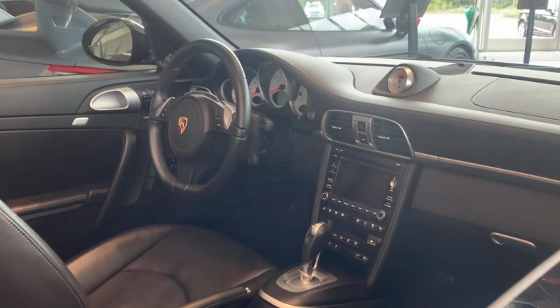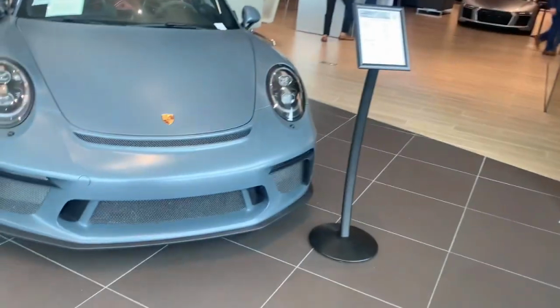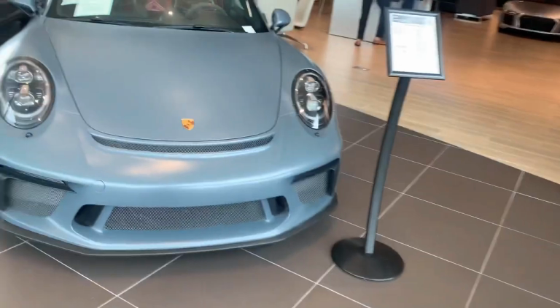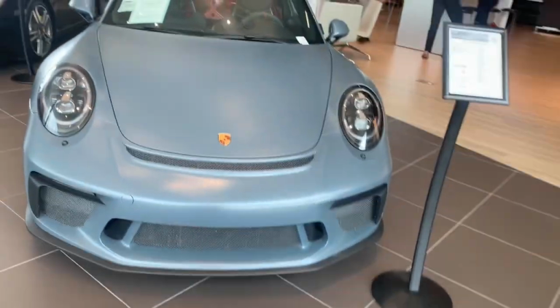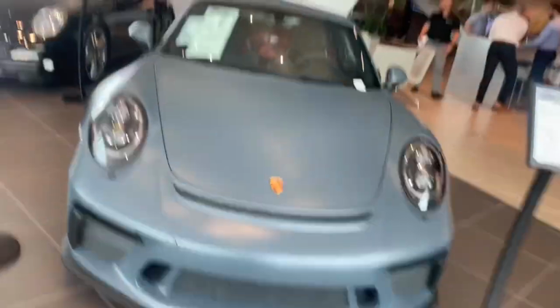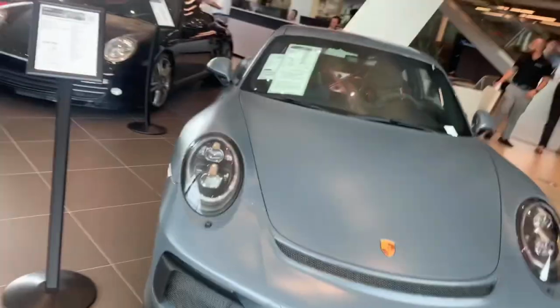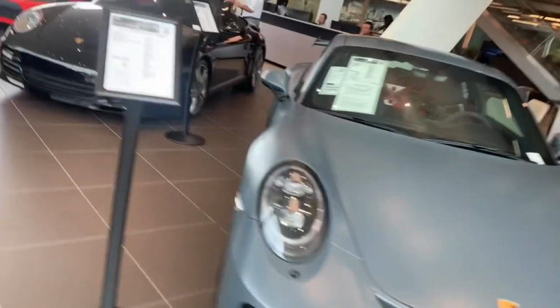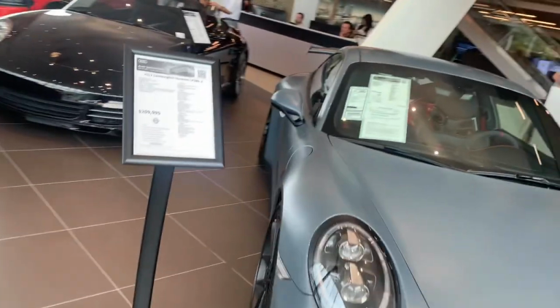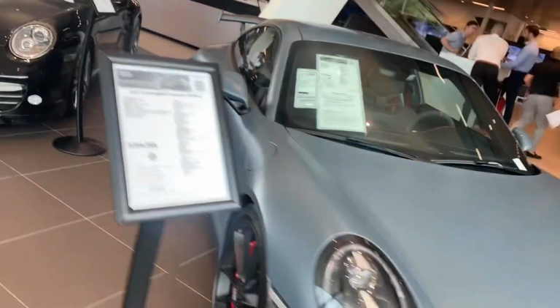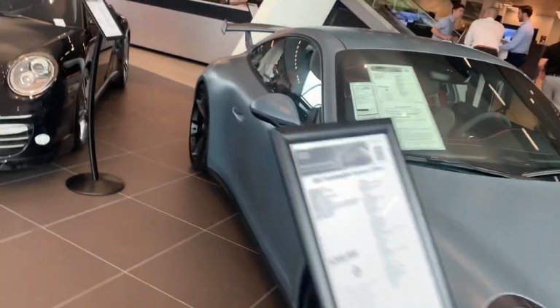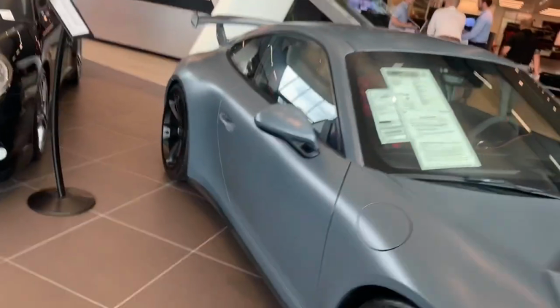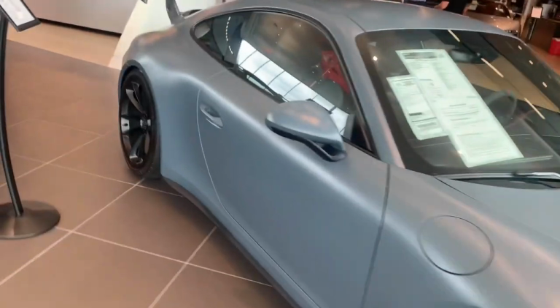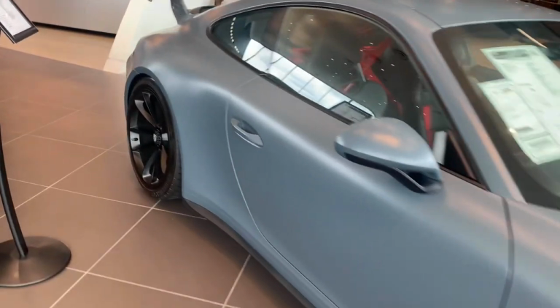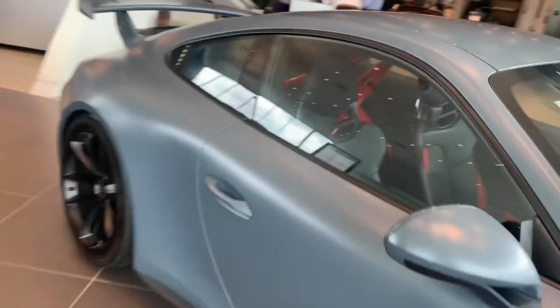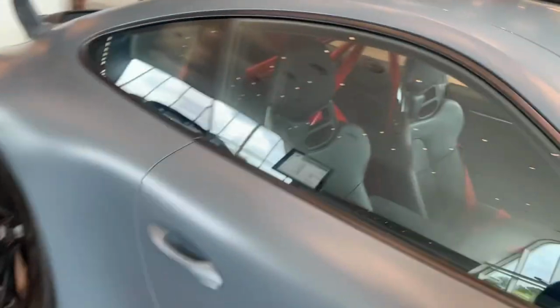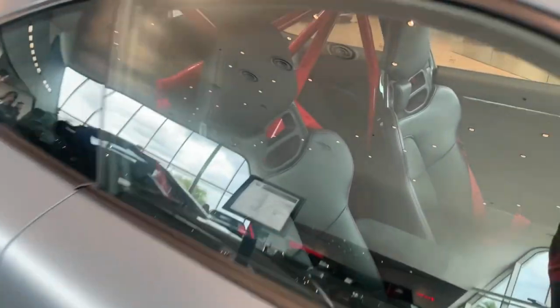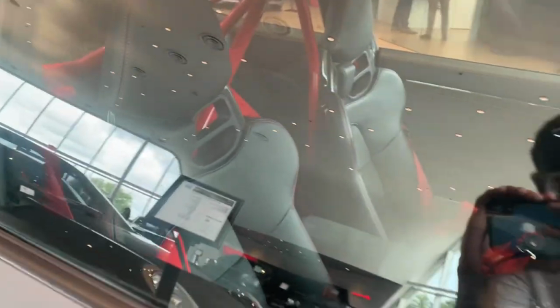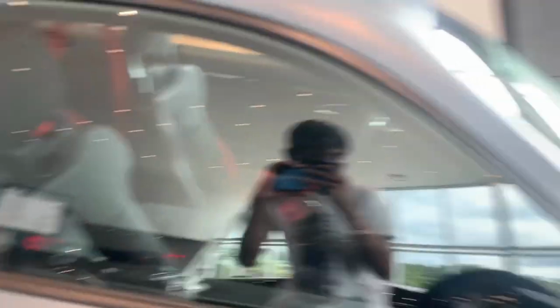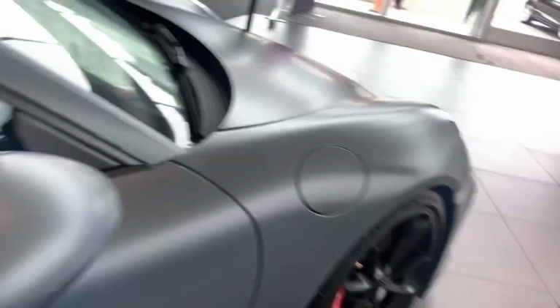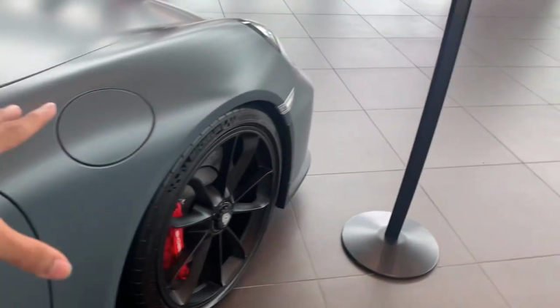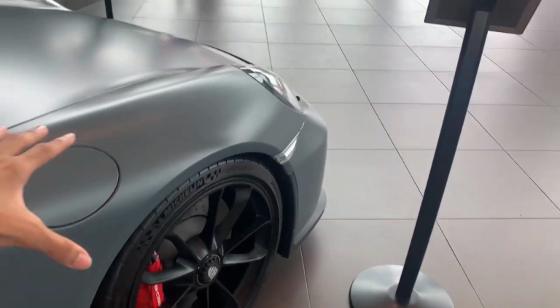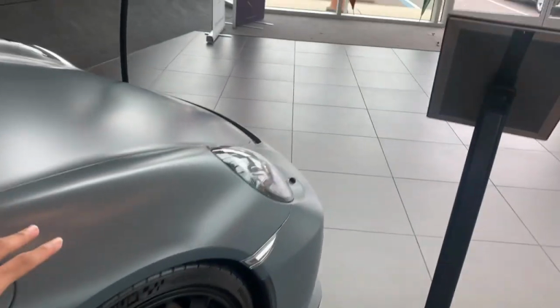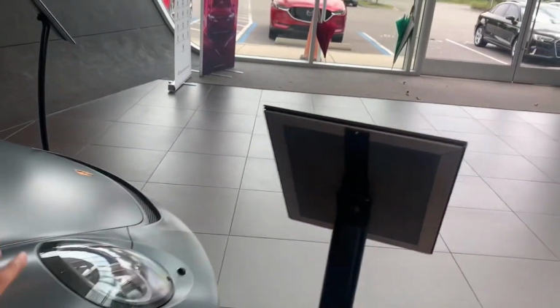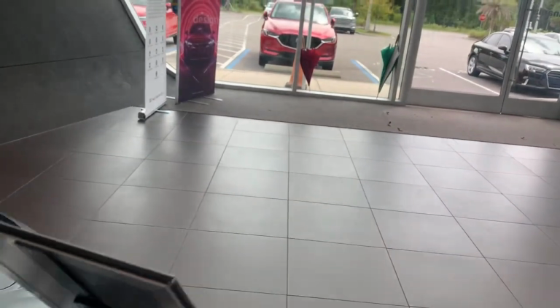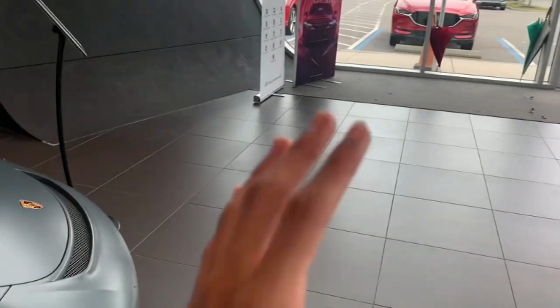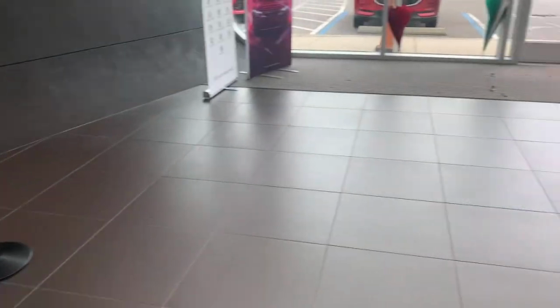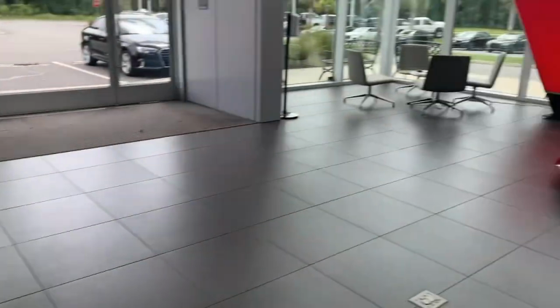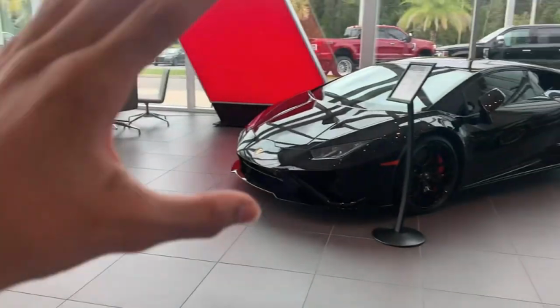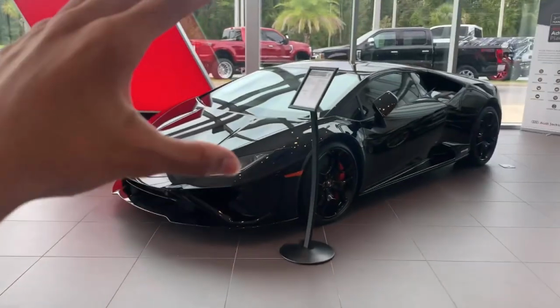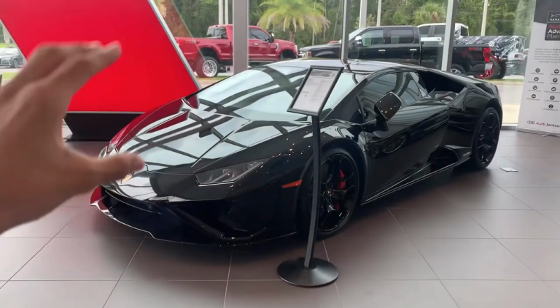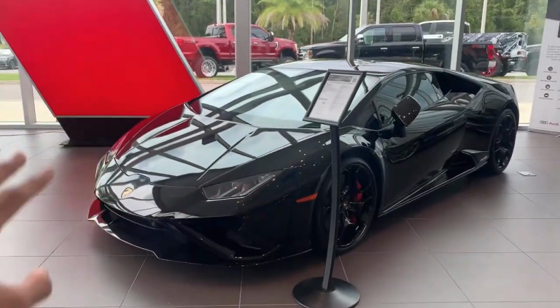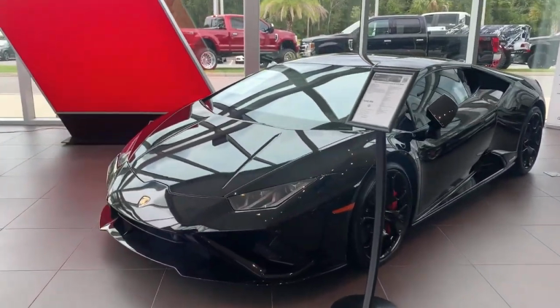This GT3 right here is a PDK, not a manual, but you do have a red roll cage inside — just take a look at that, so cool. The color I don't exactly know the name of, but it is just amazing. Now this is a Huracan Evo rear-wheel drive — you can tell by the front bumper.